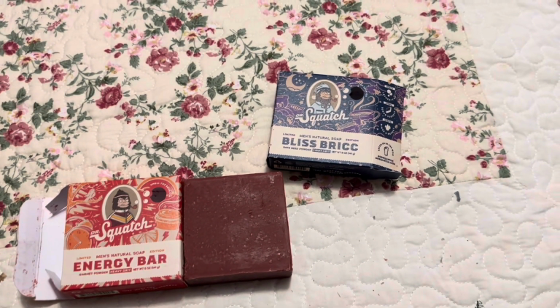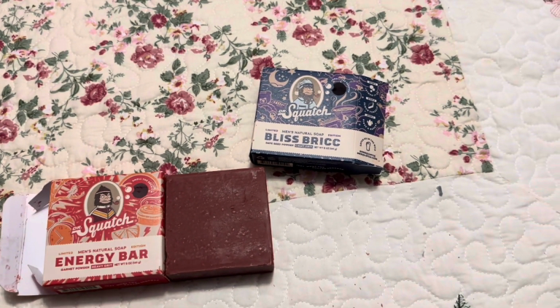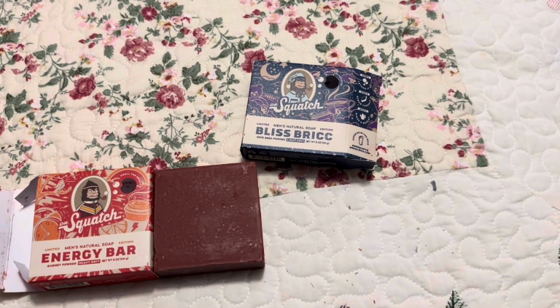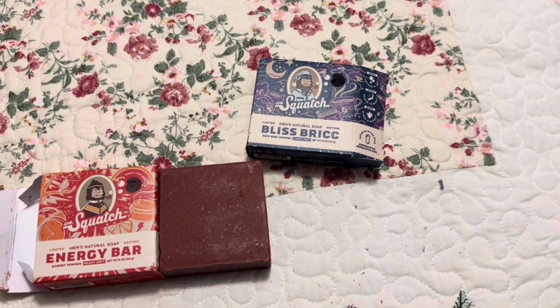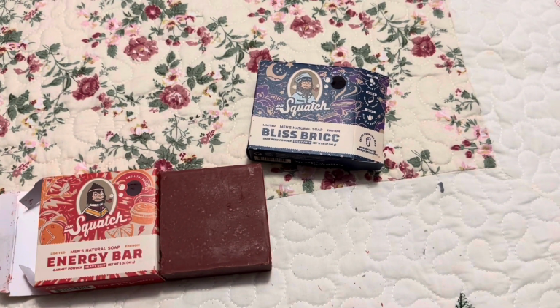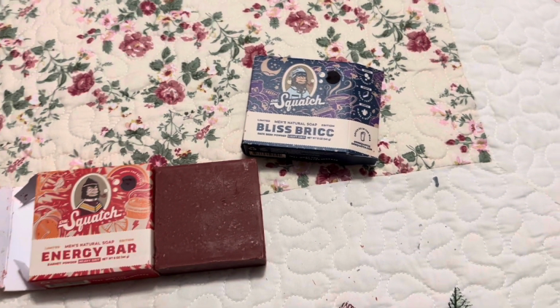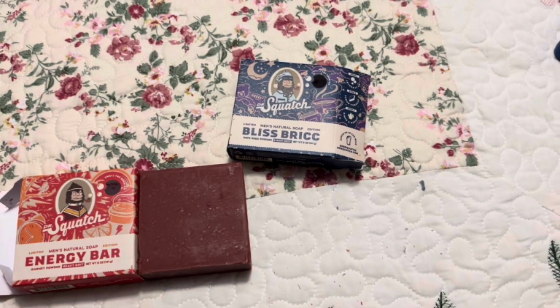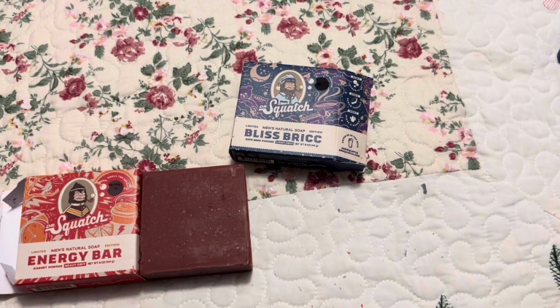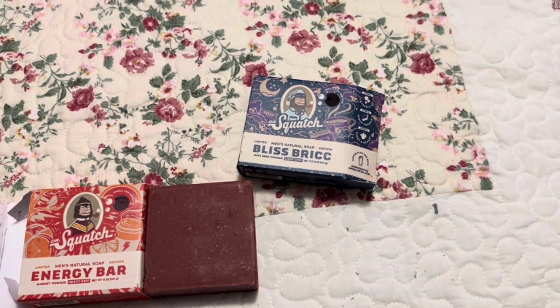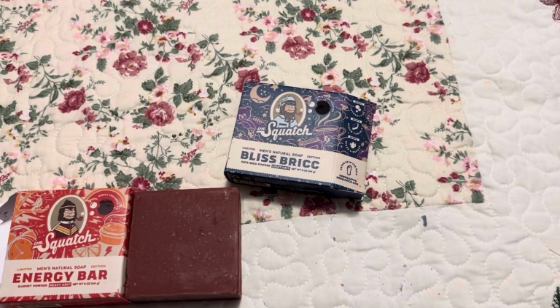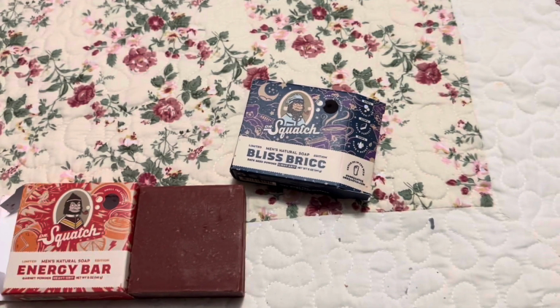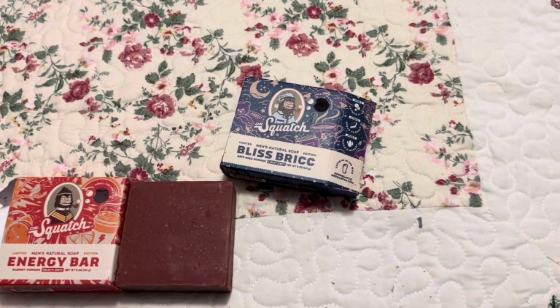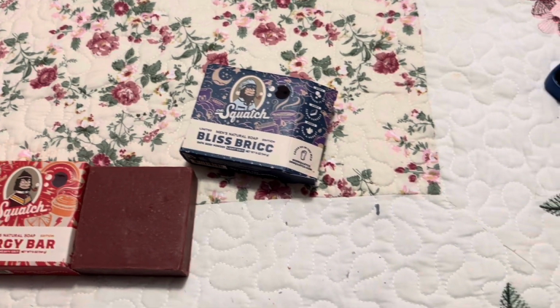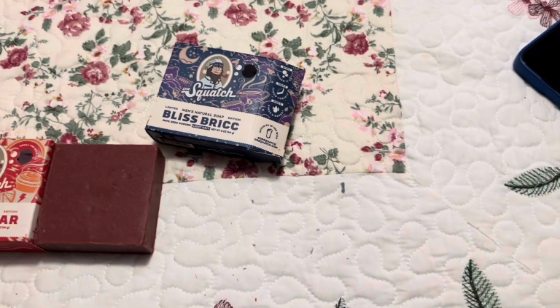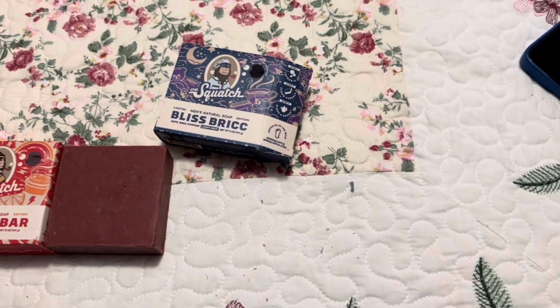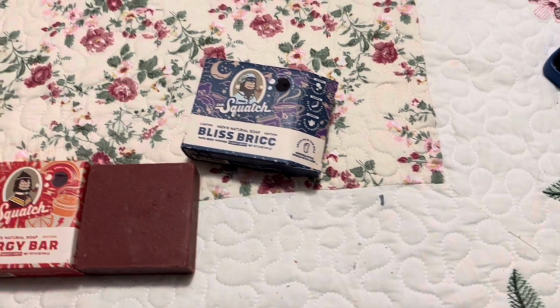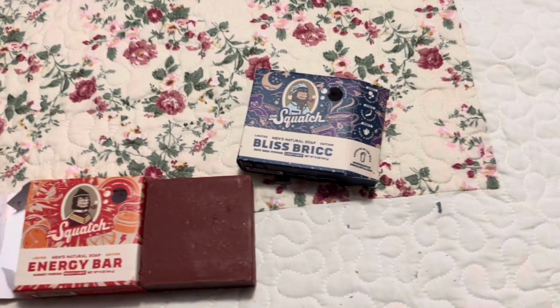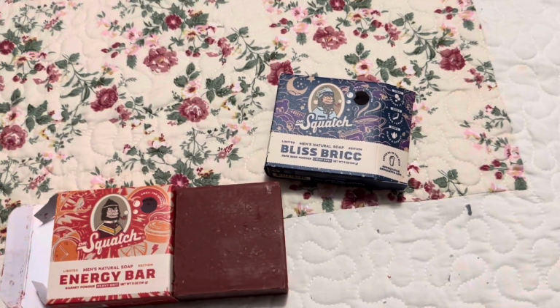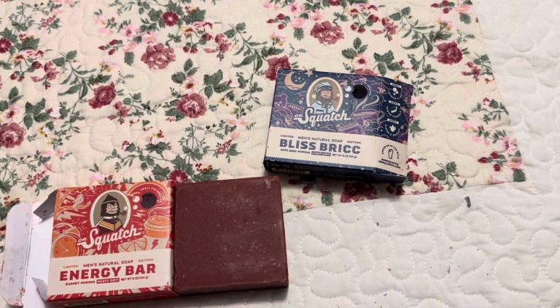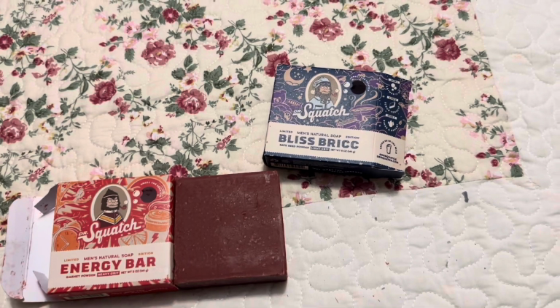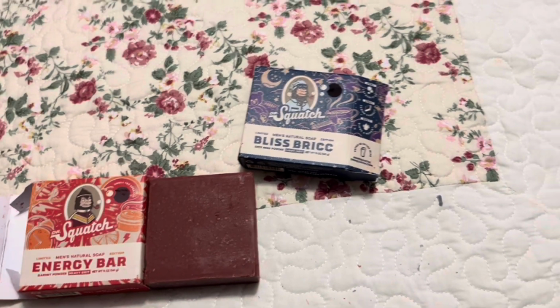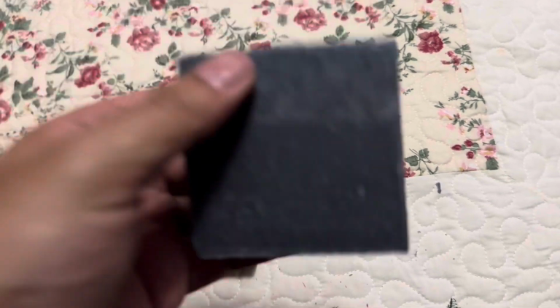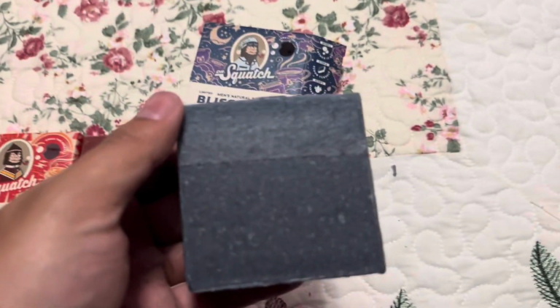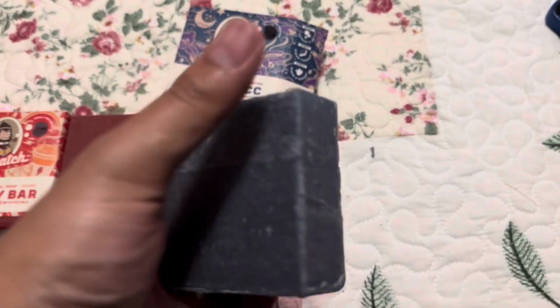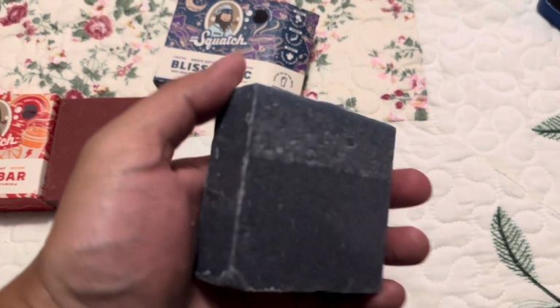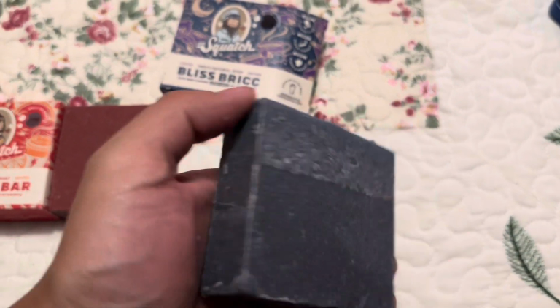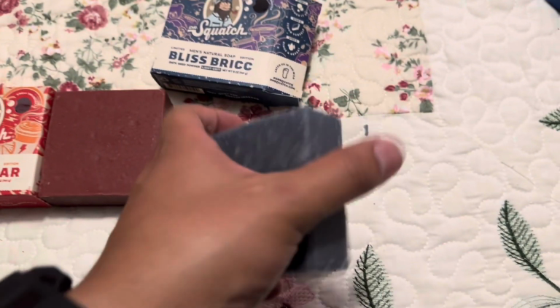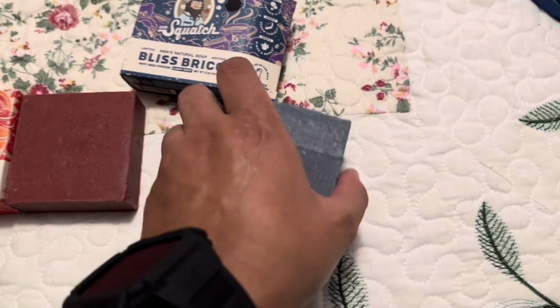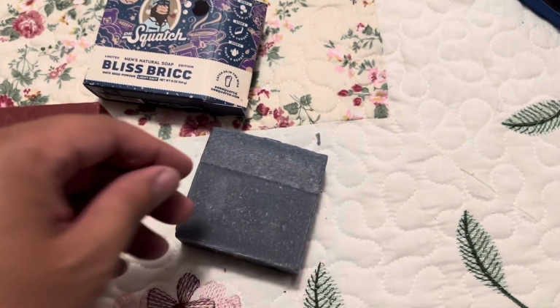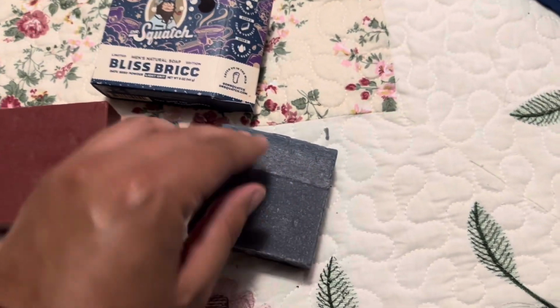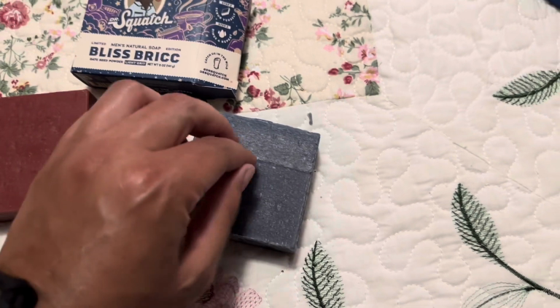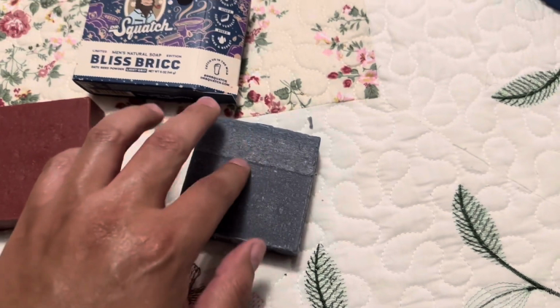And it does smell great. It kind of reminds me of the scent of the Batman bar mixed with the Riddler bar. I don't want to smell these bars too much because, you guys know, I get allergies and I start sneezing like crazy.